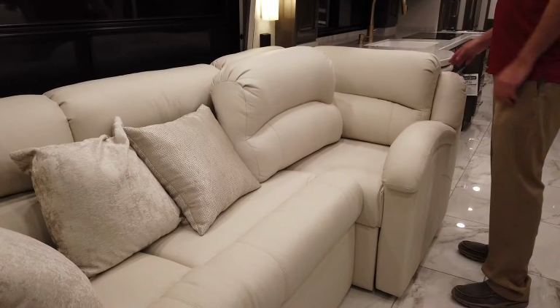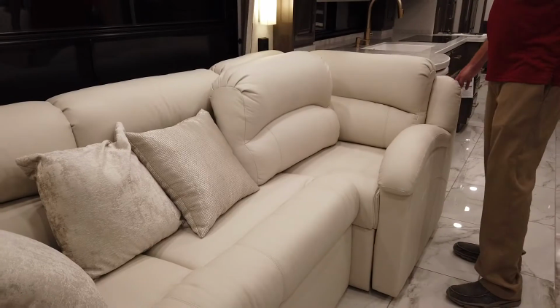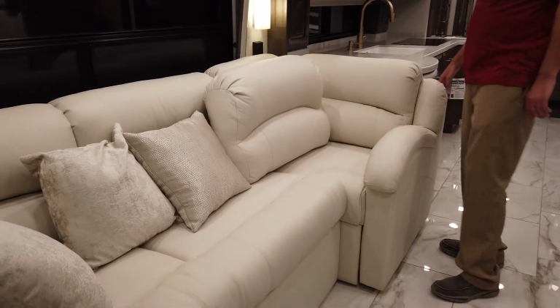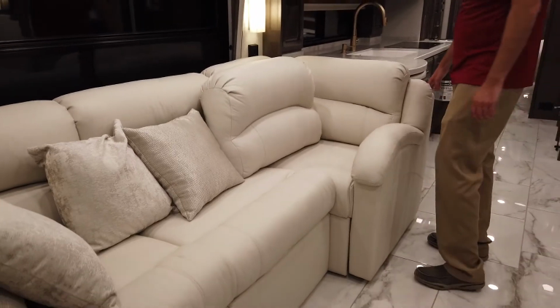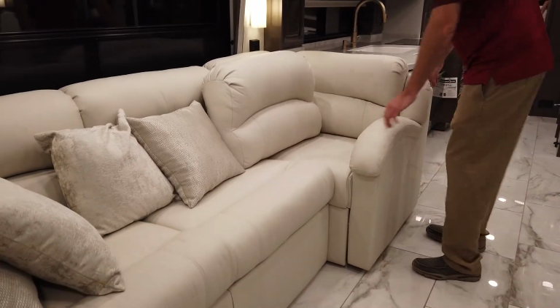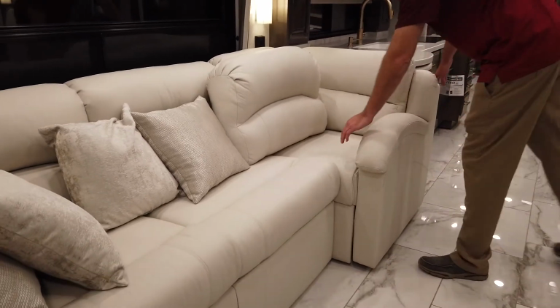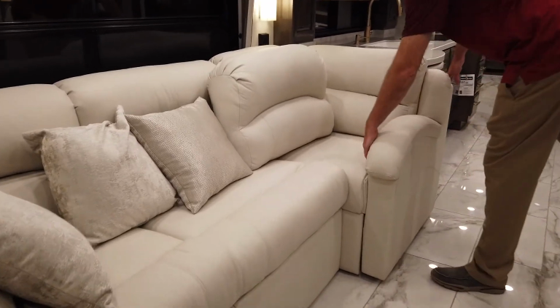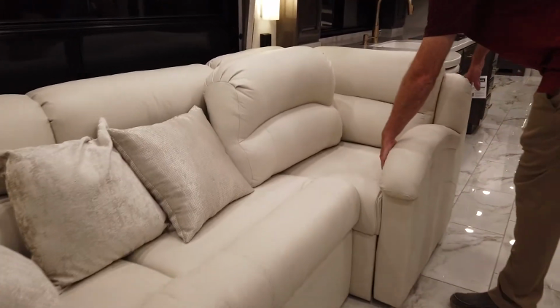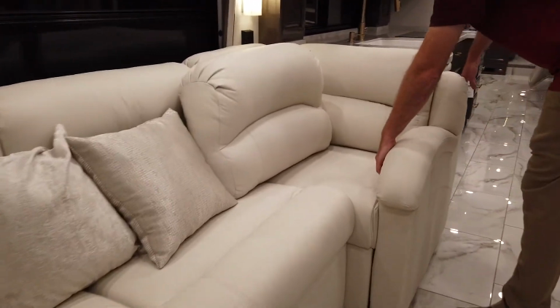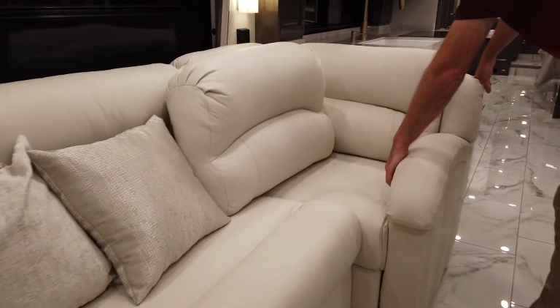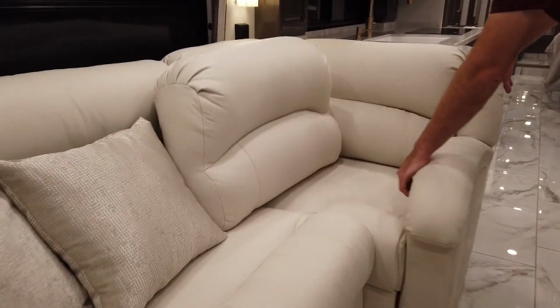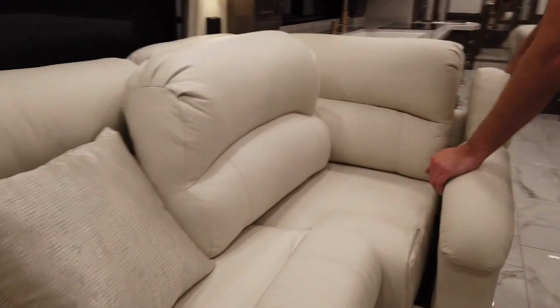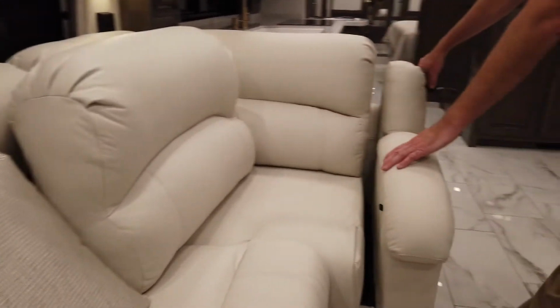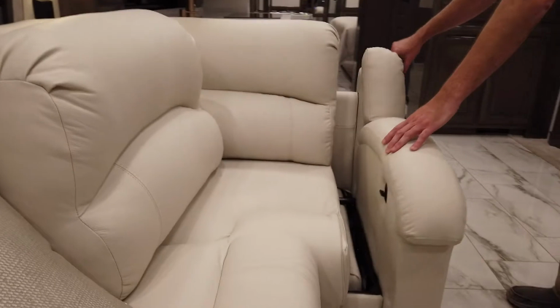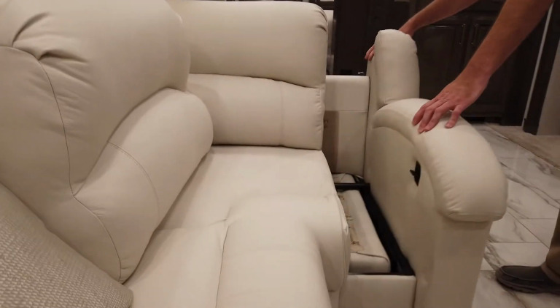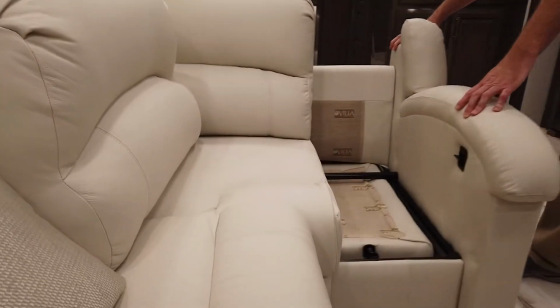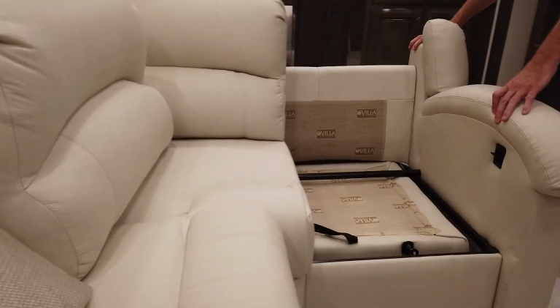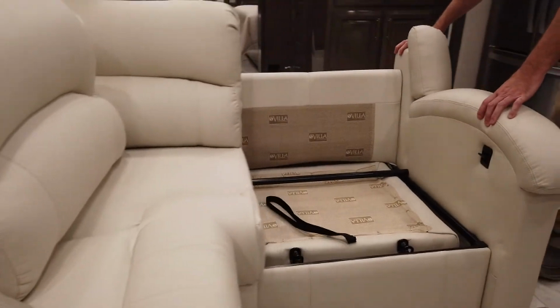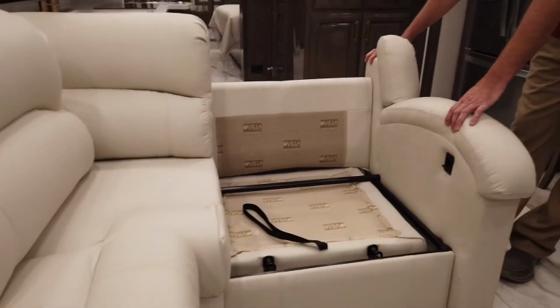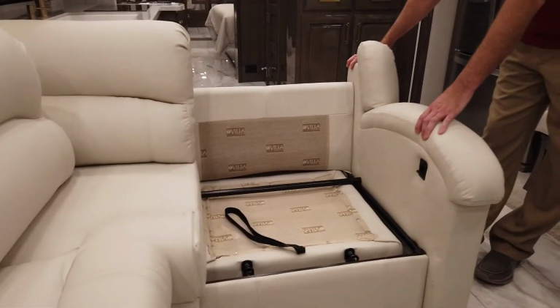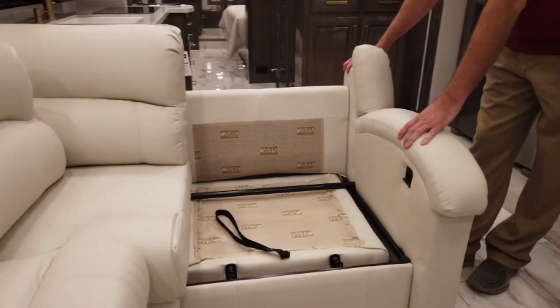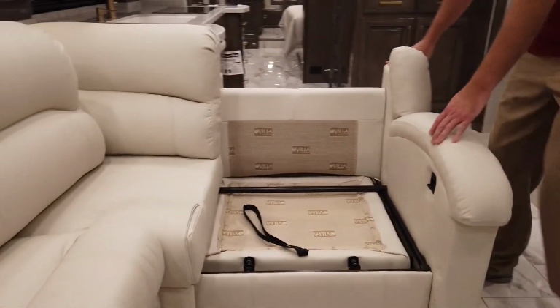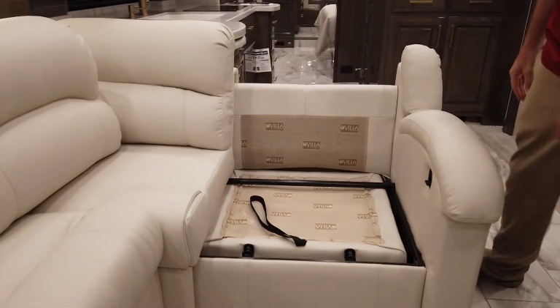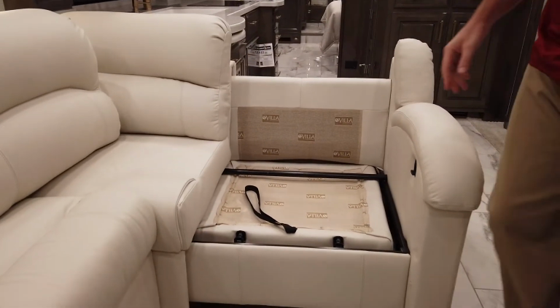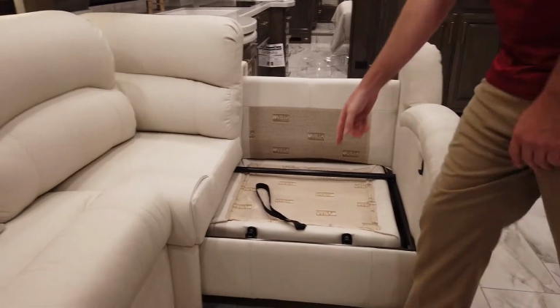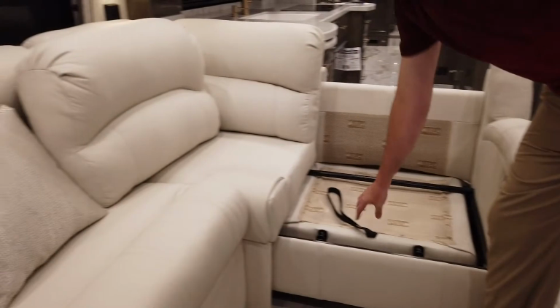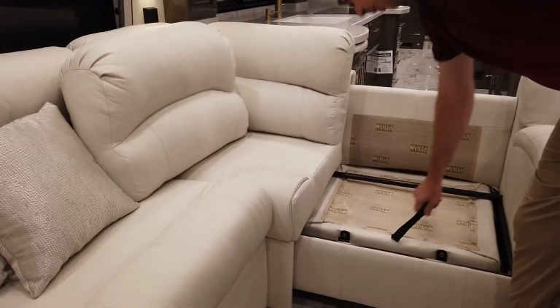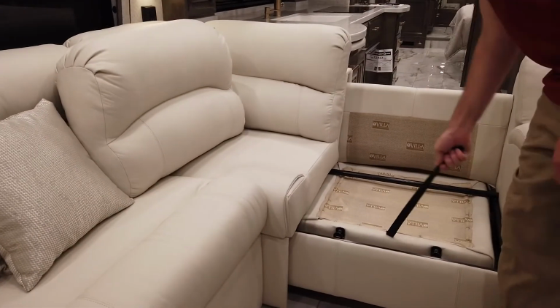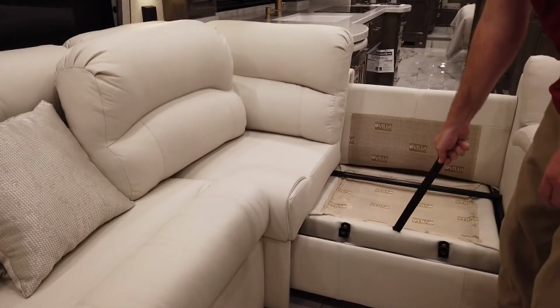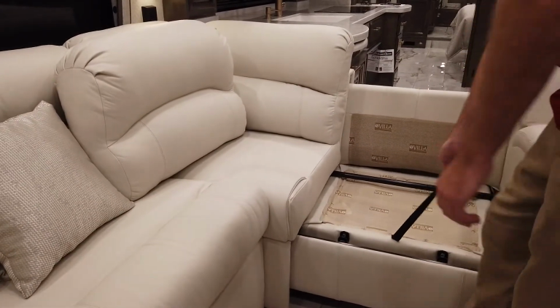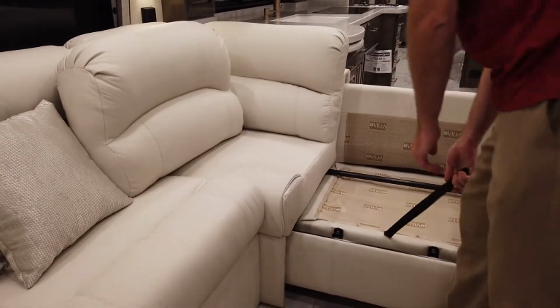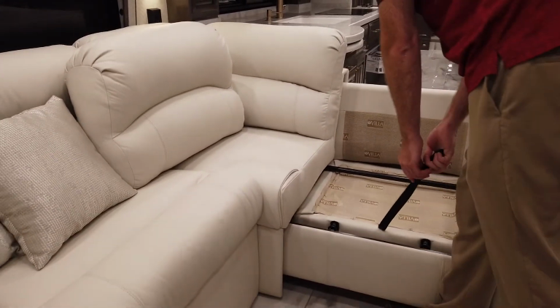To extend the L-shaped sofa, there's a small lever right here on the inside of the arm. Just lift up on that and then pull this out. This will latch into place, and then we'll take the bottom cushion out of the sofa here.